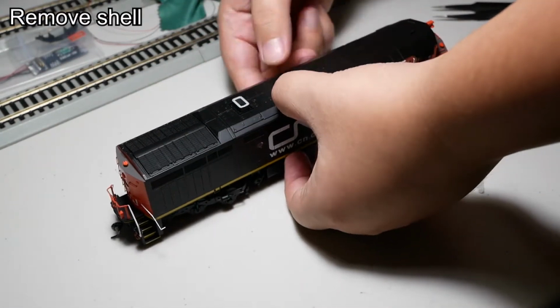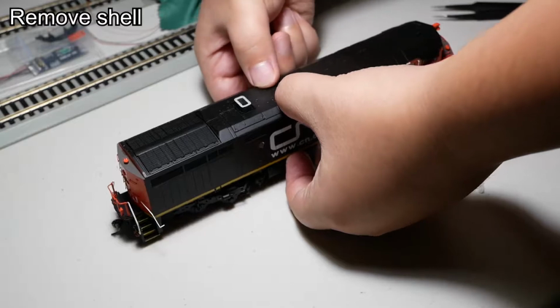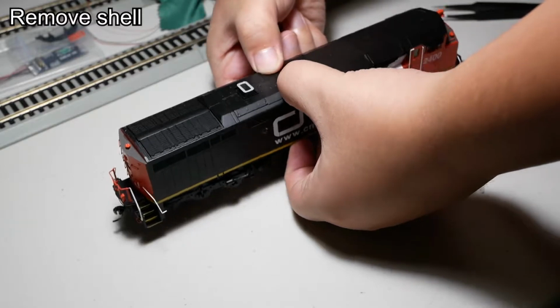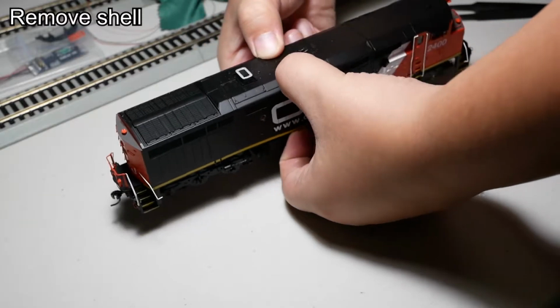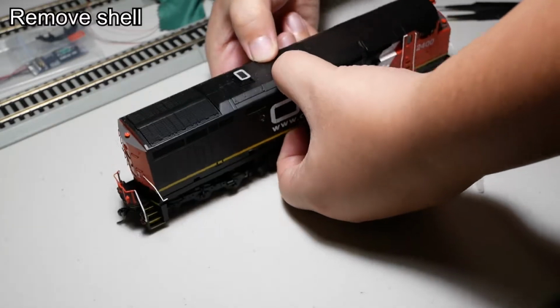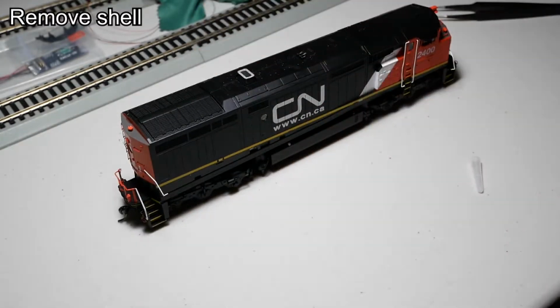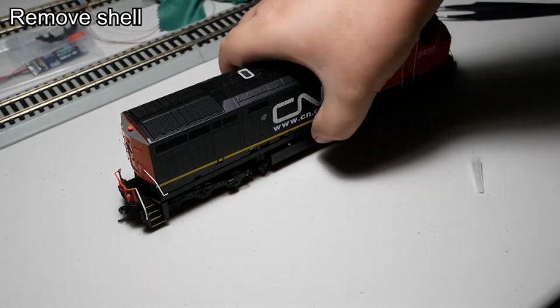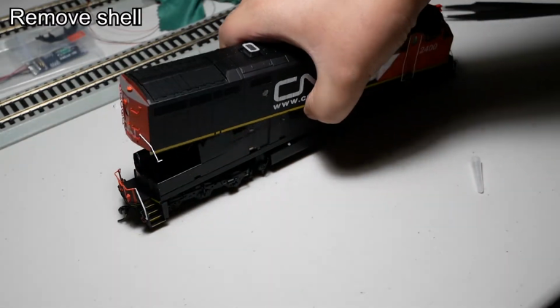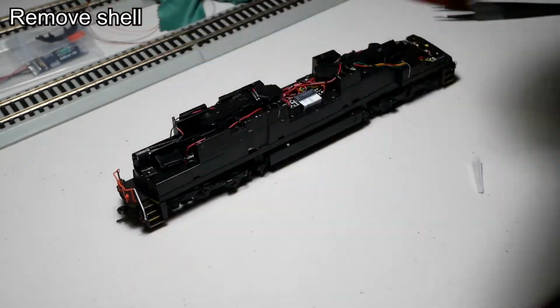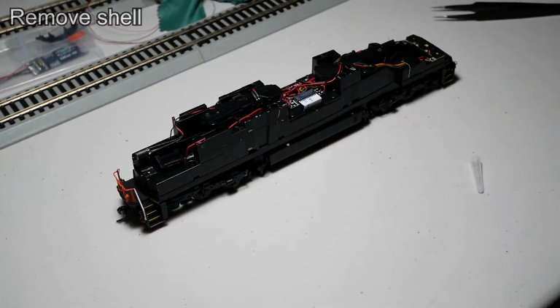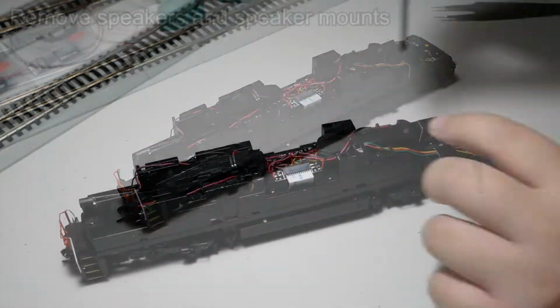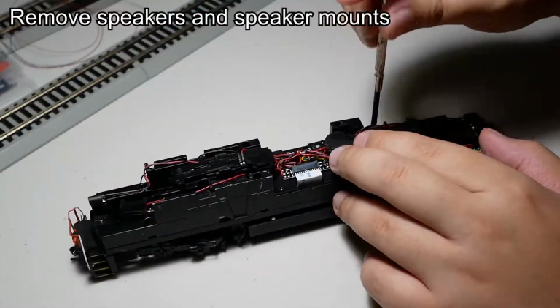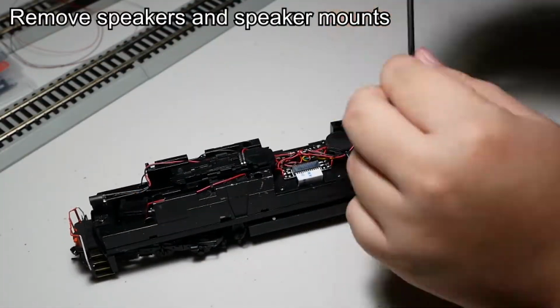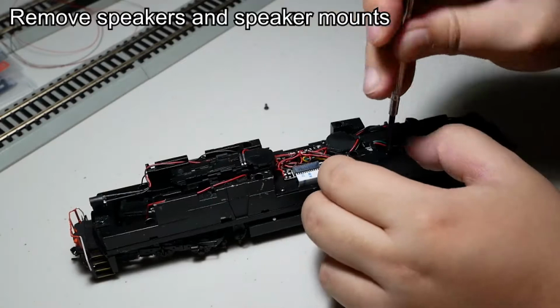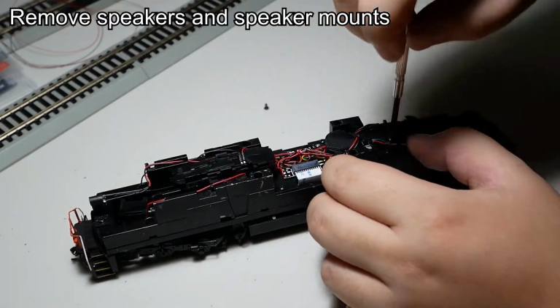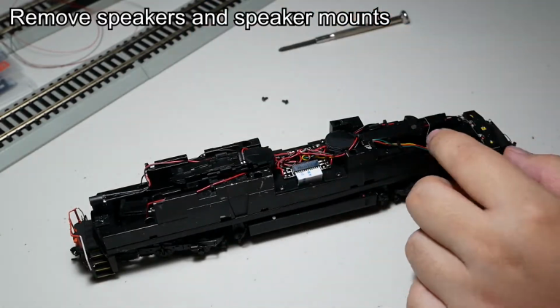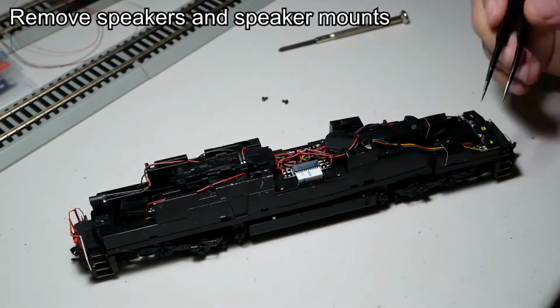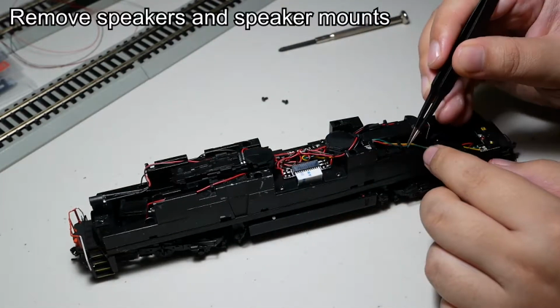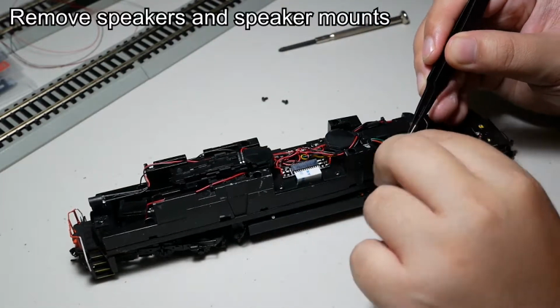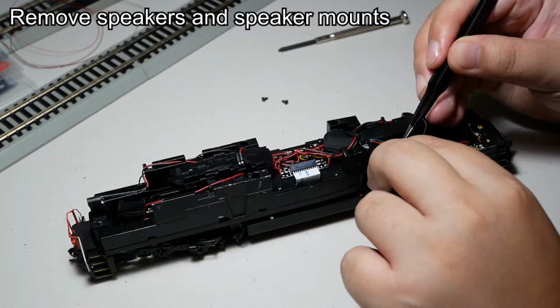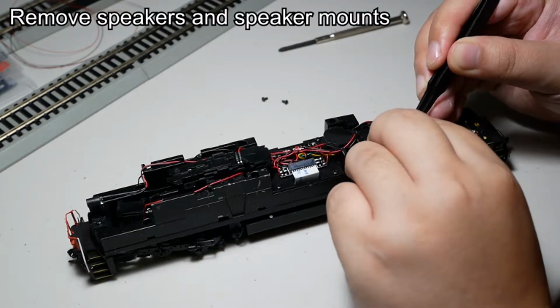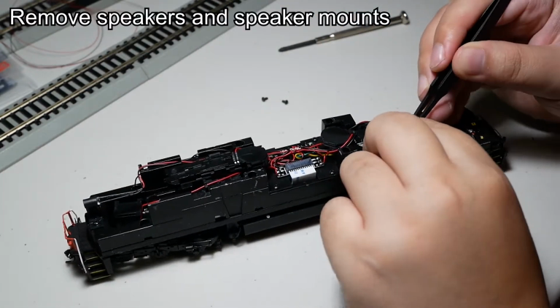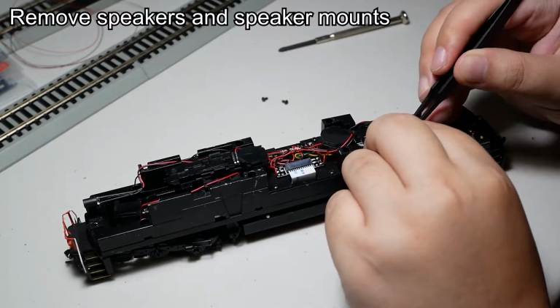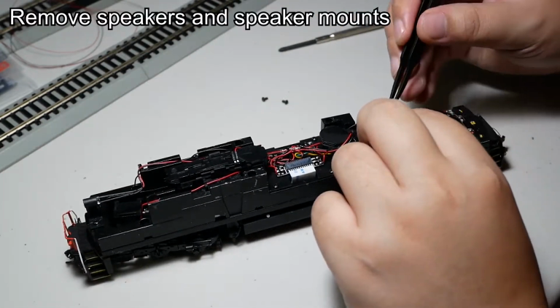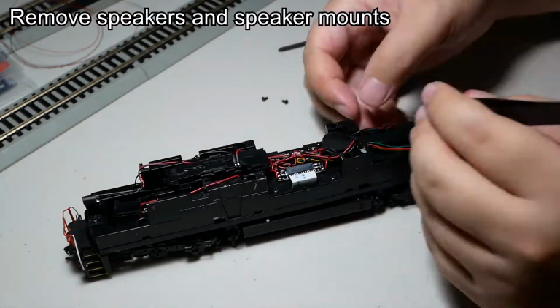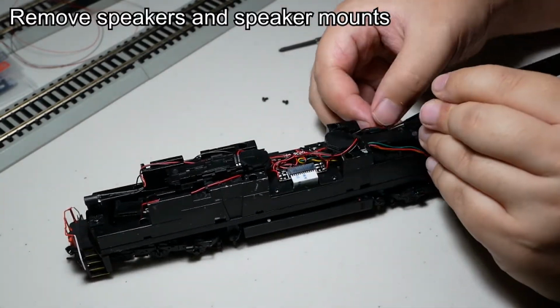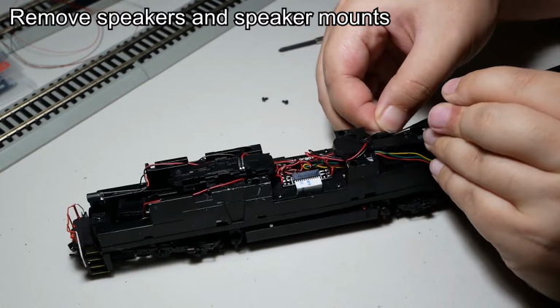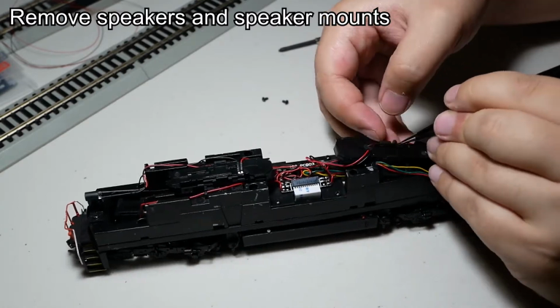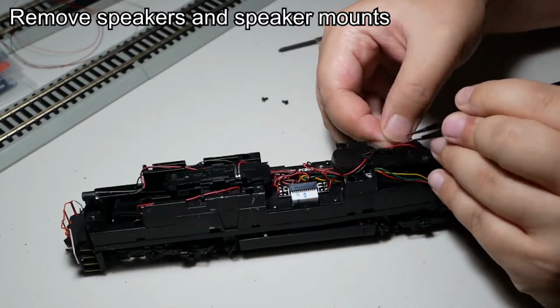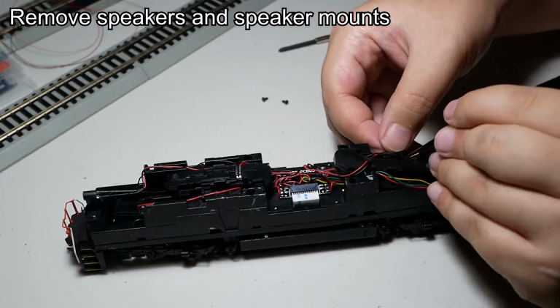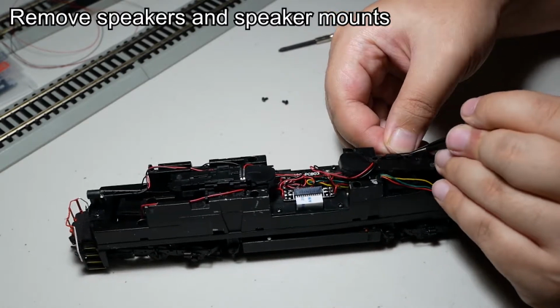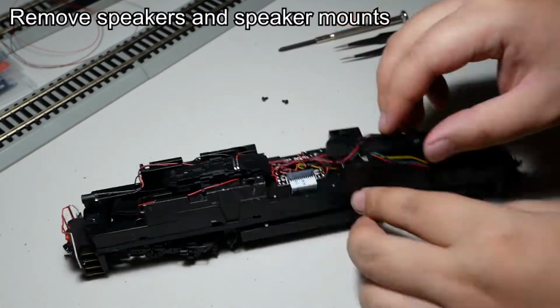The first thing I'm going to do here is remove the locomotive shell. I am removing the speakers from the chassis so that I can work on desoldering the wired connections. After that I can remove the factory circuit boards.